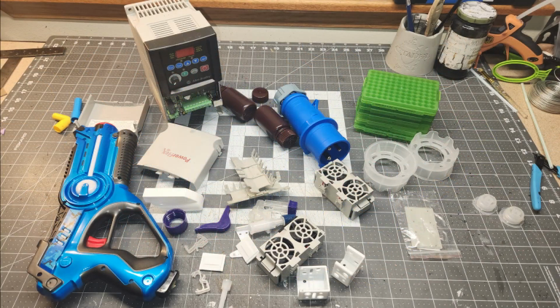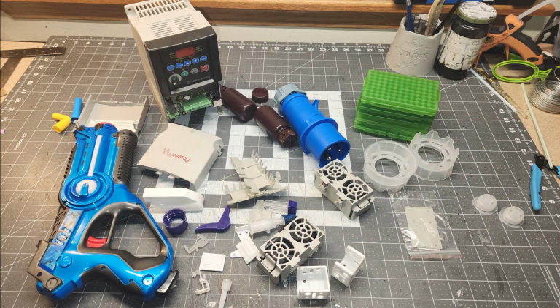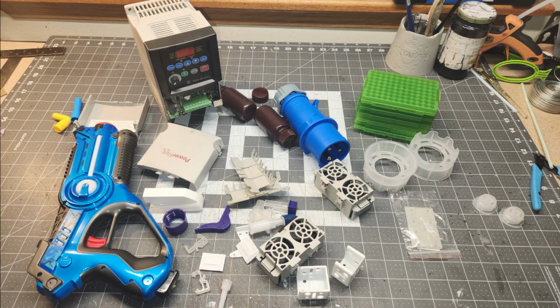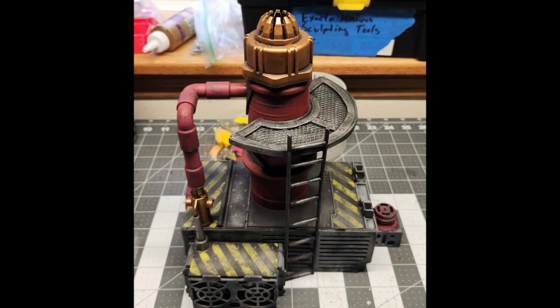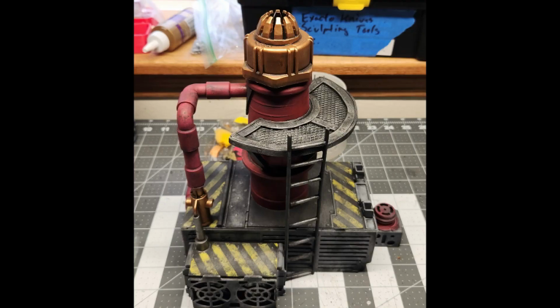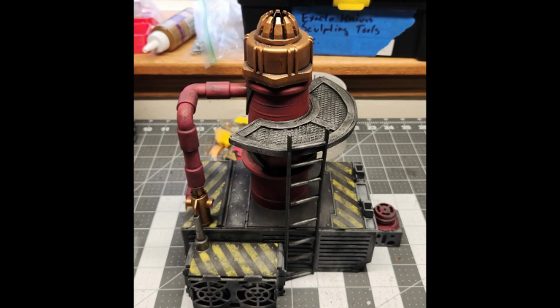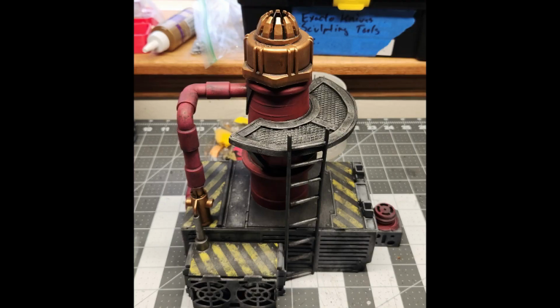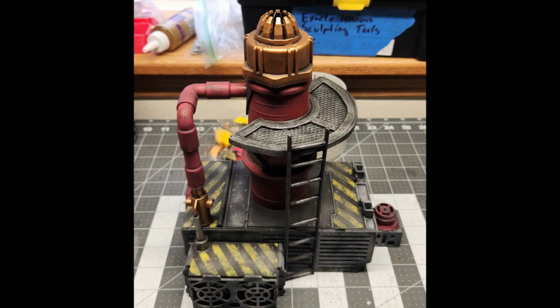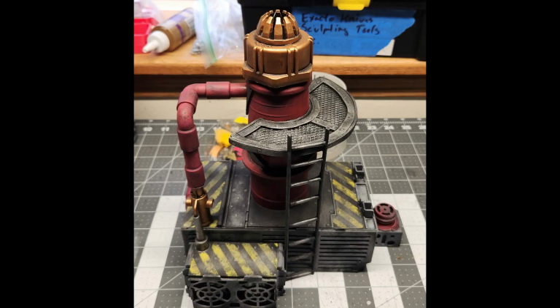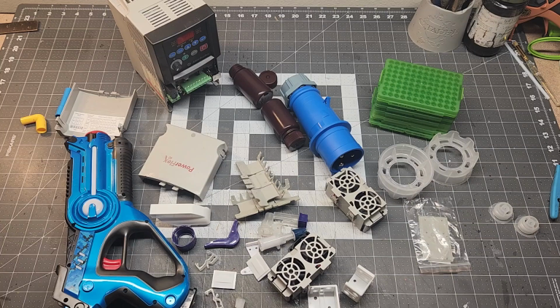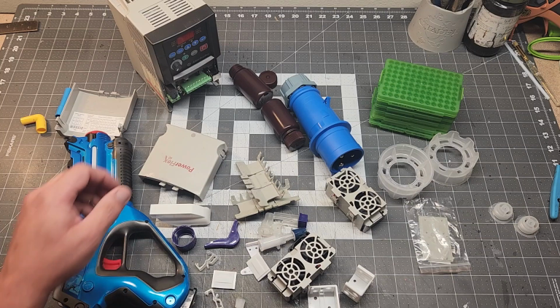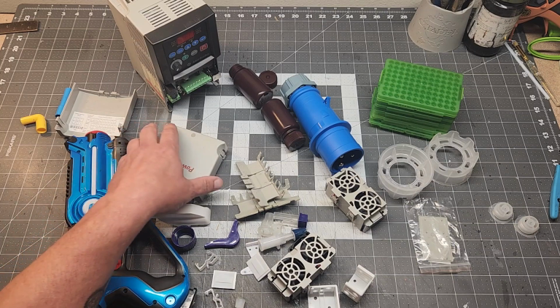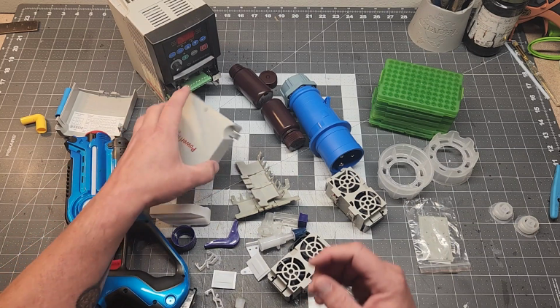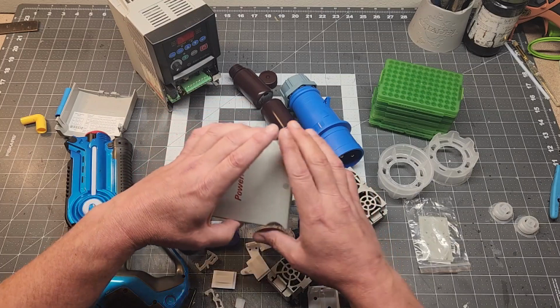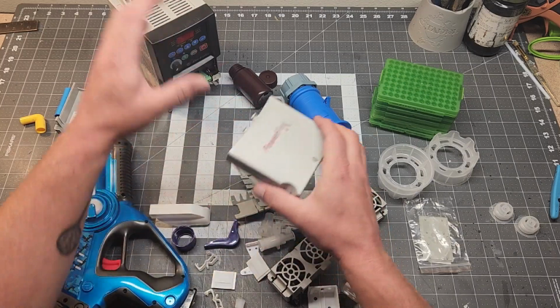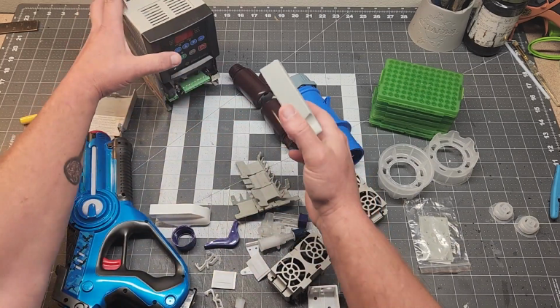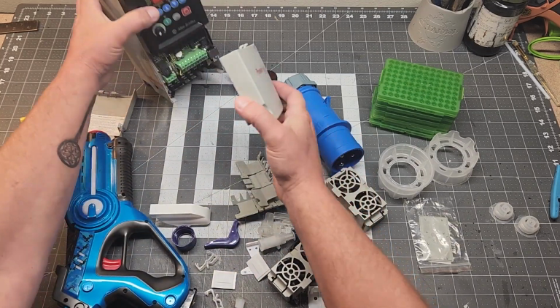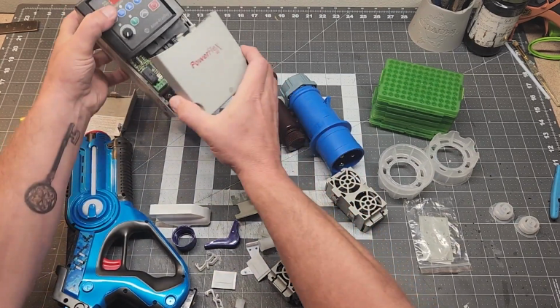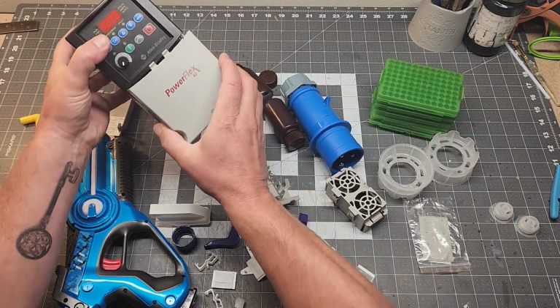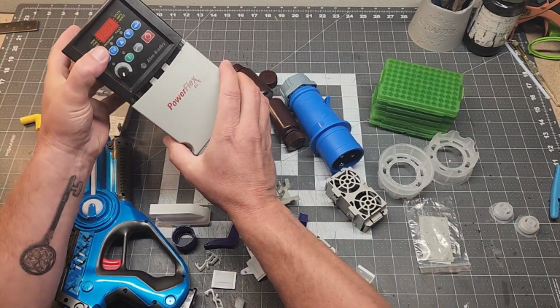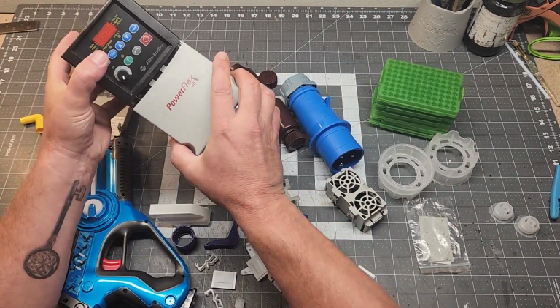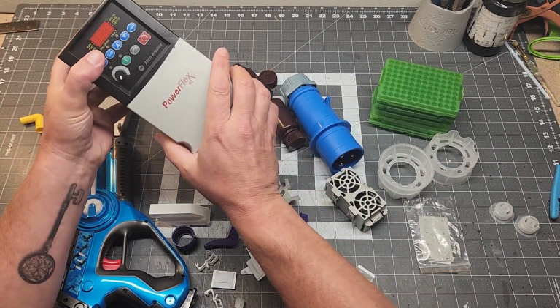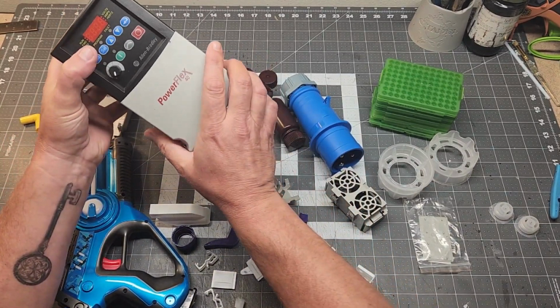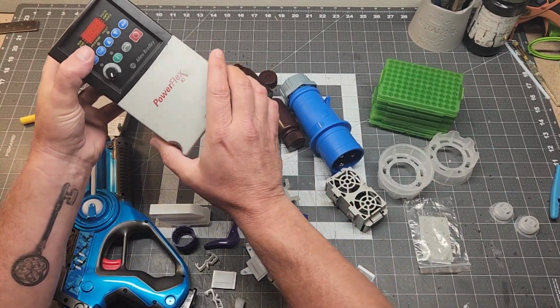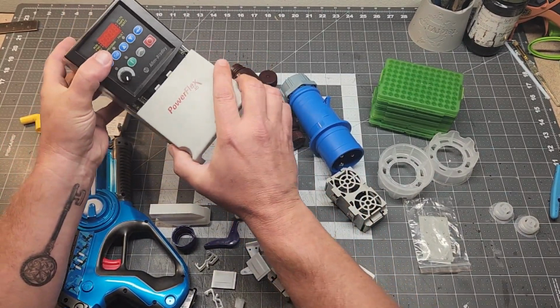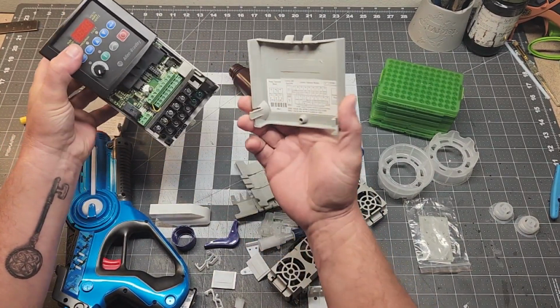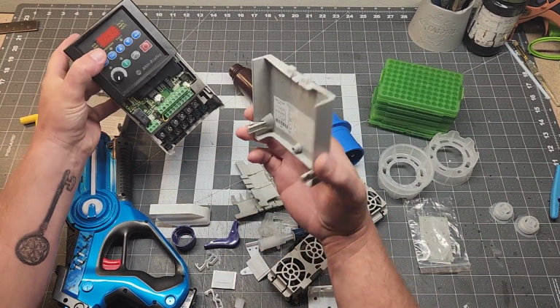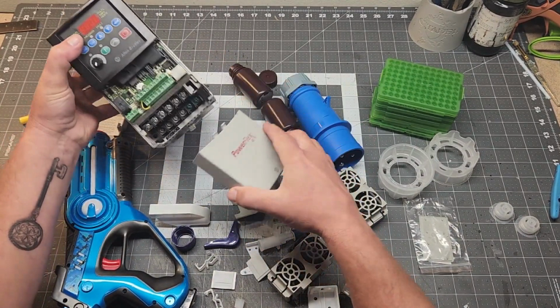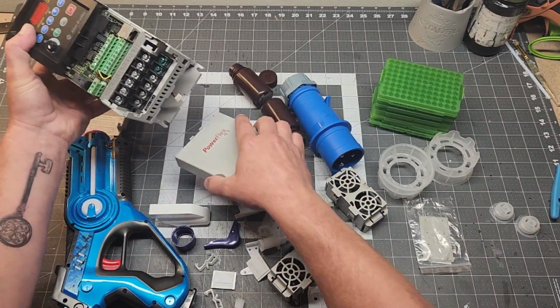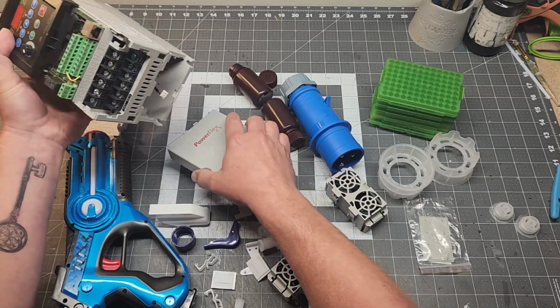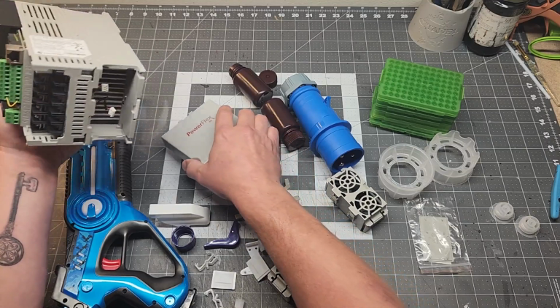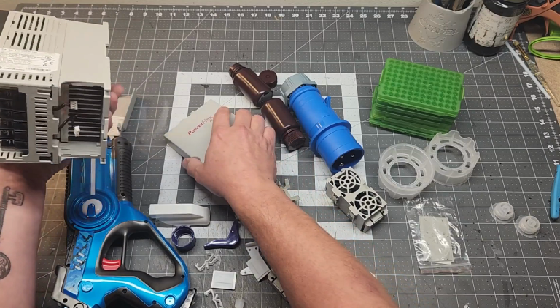I turned a lot of this stuff into that. I think it's like a plasma reactor looking thing or generator. The thing I'm holding there is a variable frequency drive that failed.